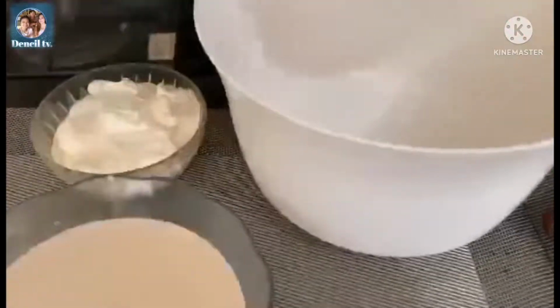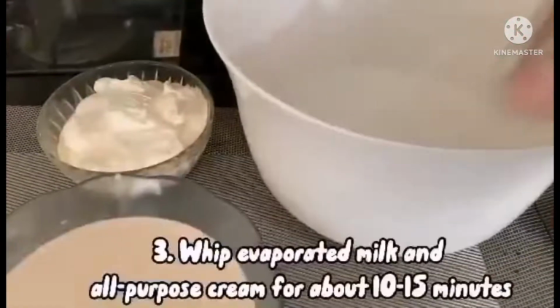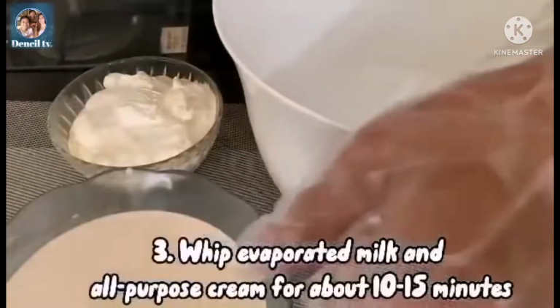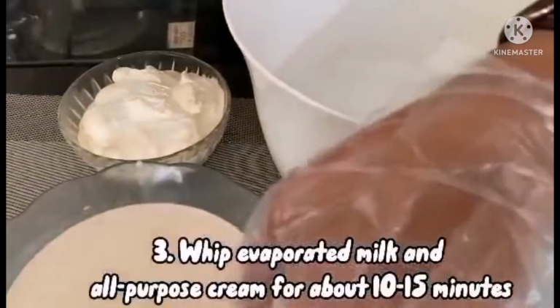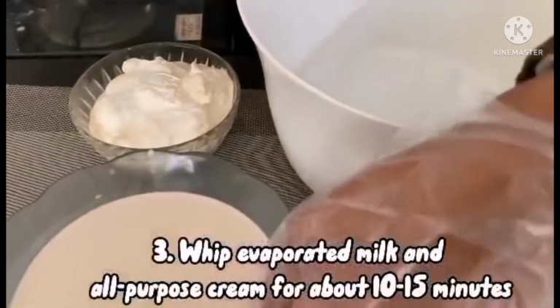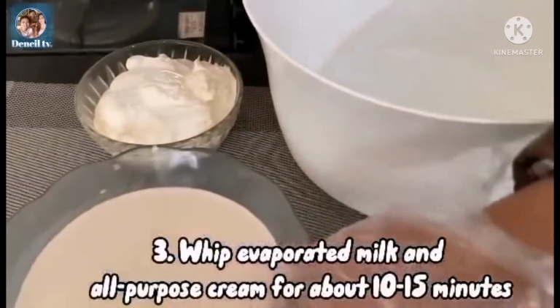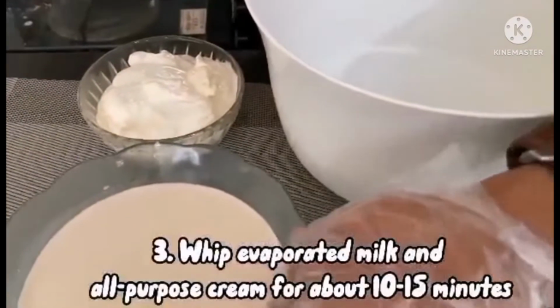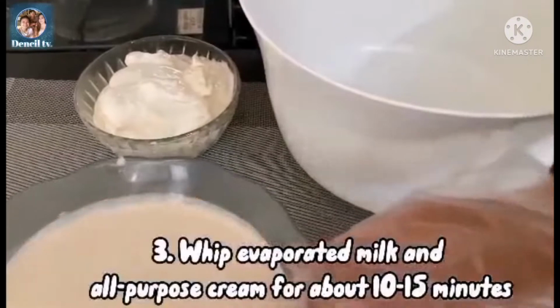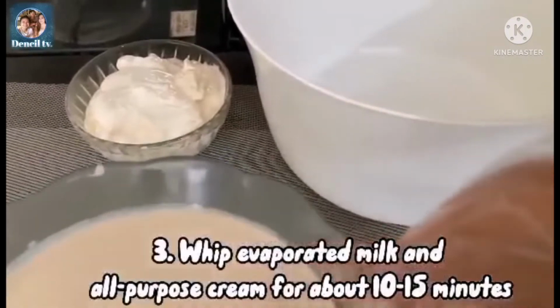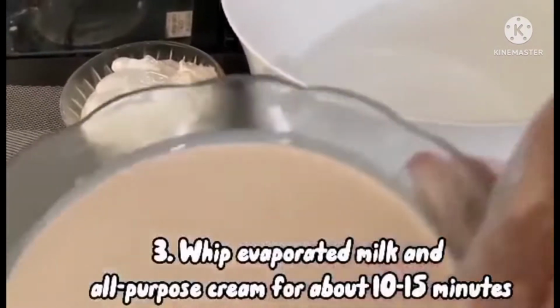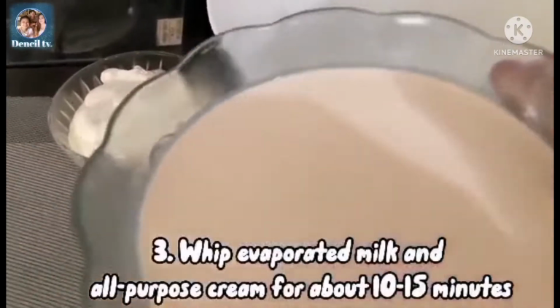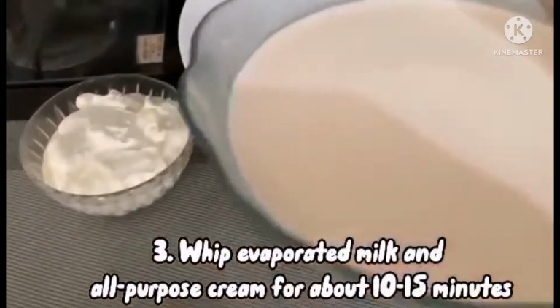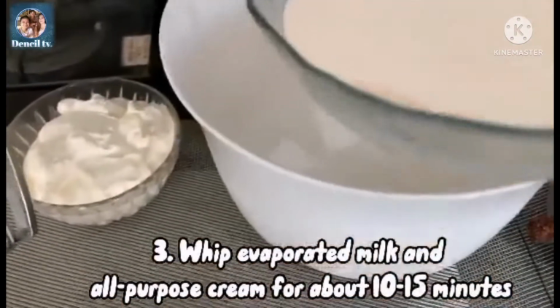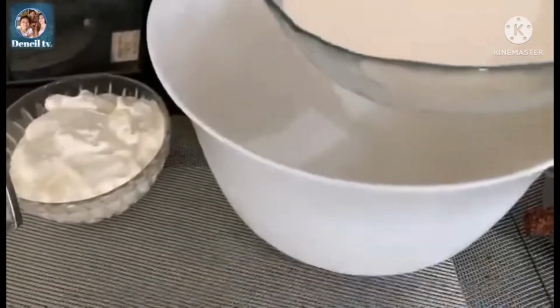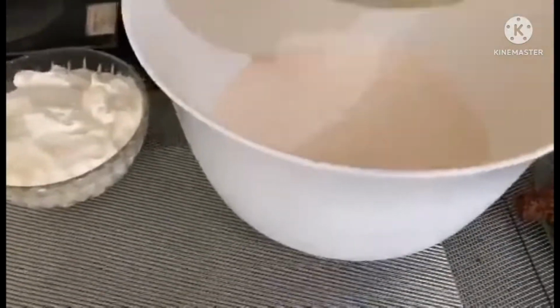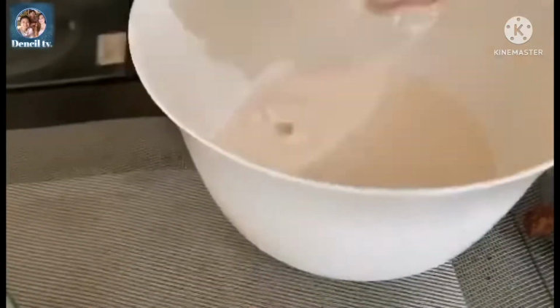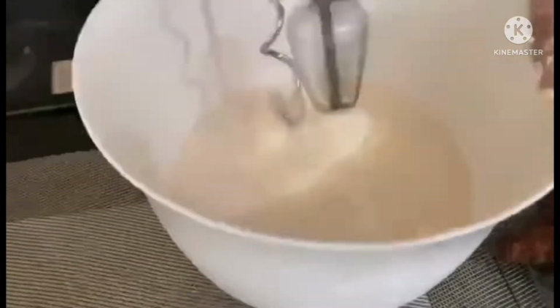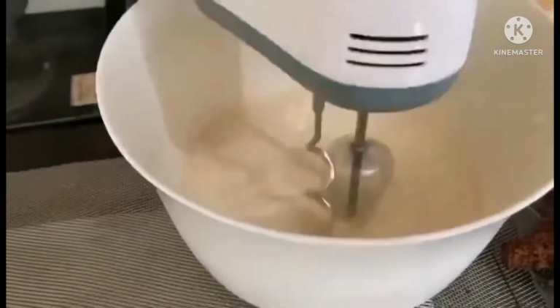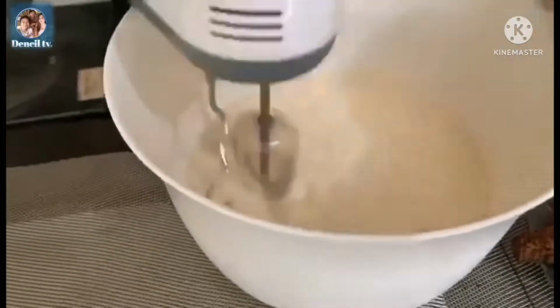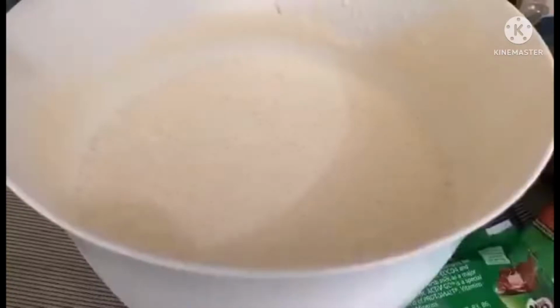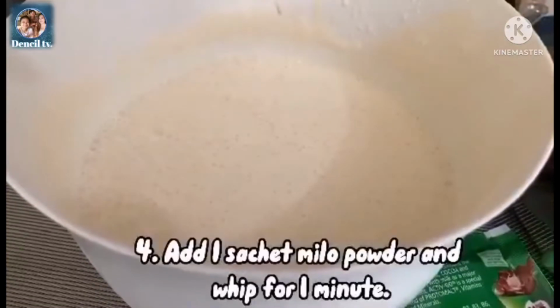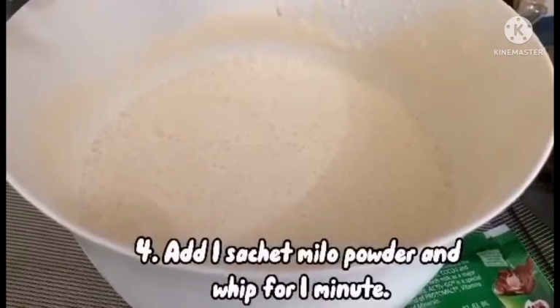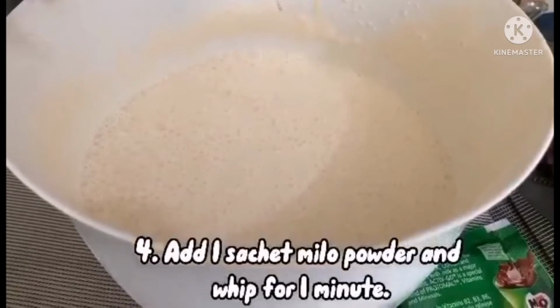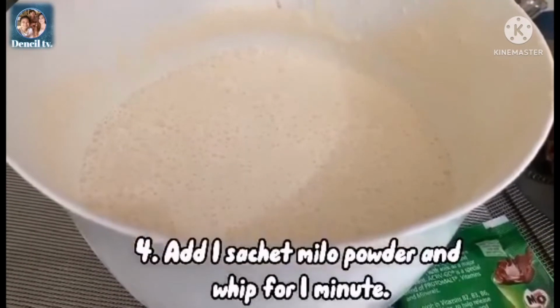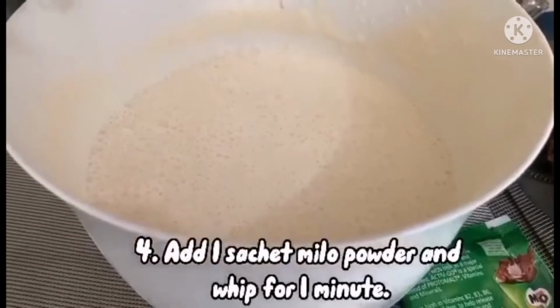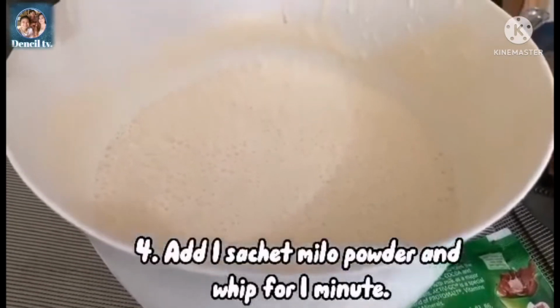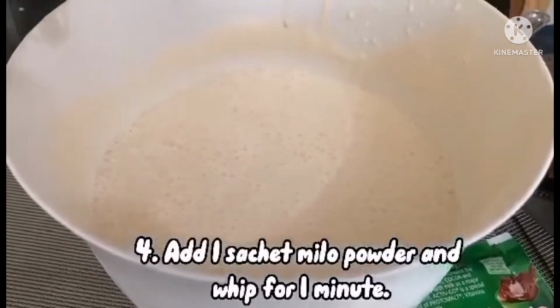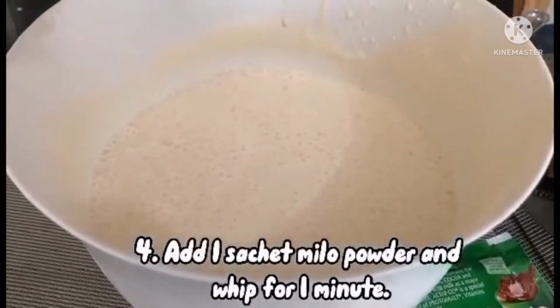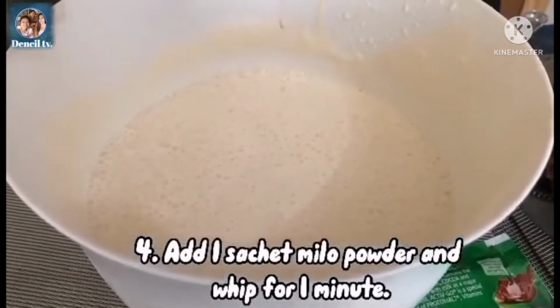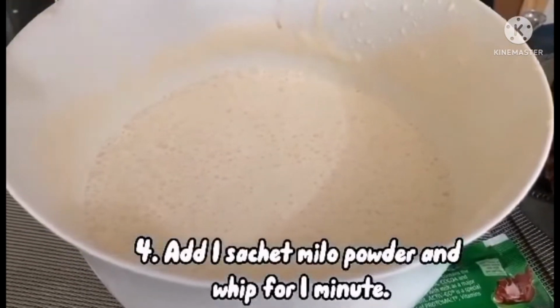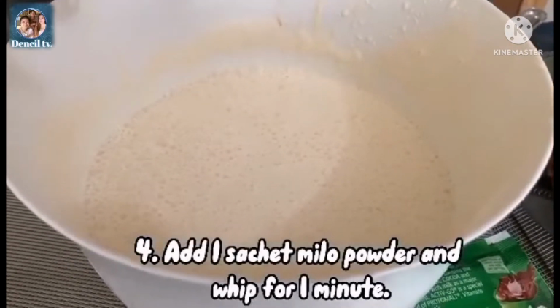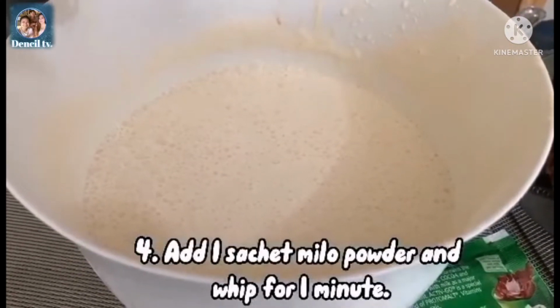Whip the evaporated milk and all purpose cream for about 10 to 15 minutes. Then add one sachet of Milo powder and whip for 1 minute.